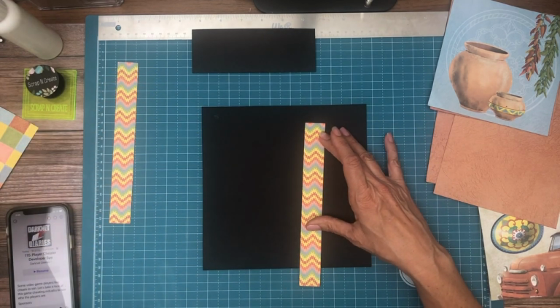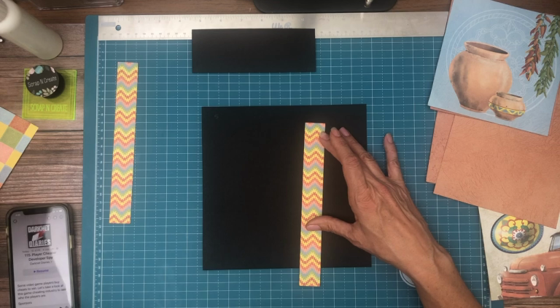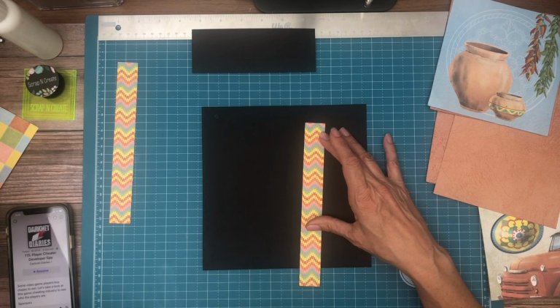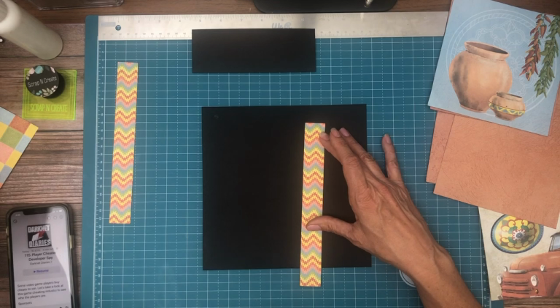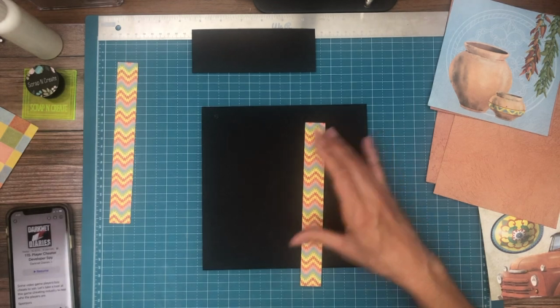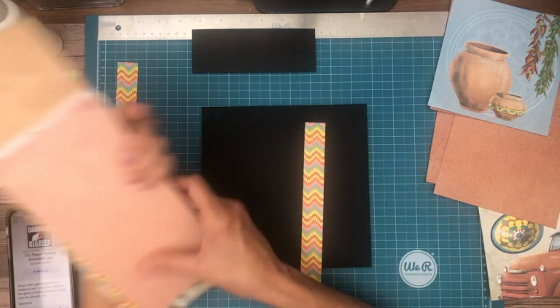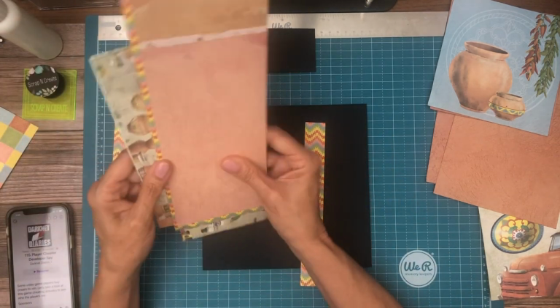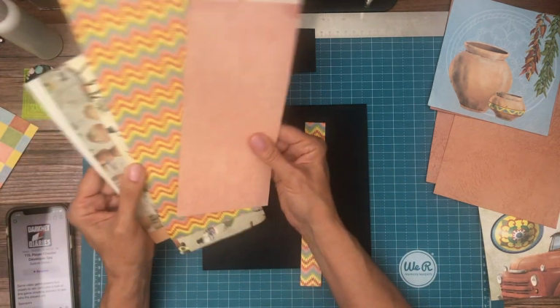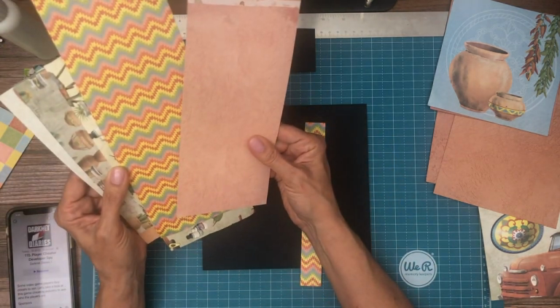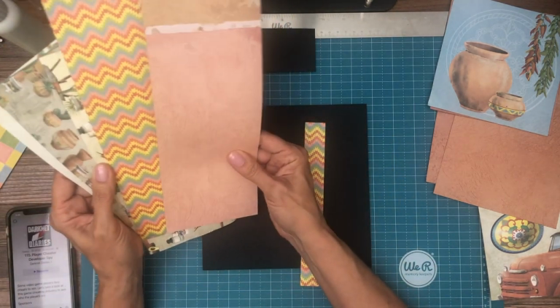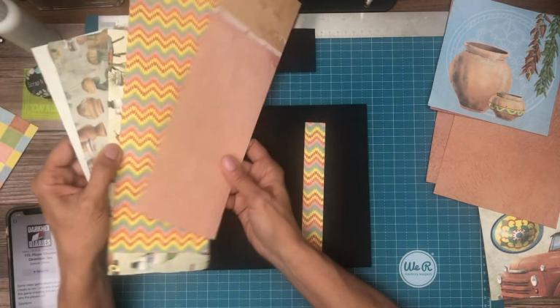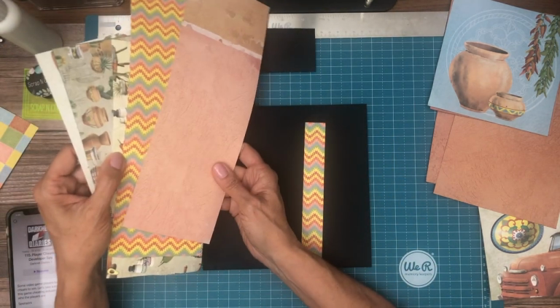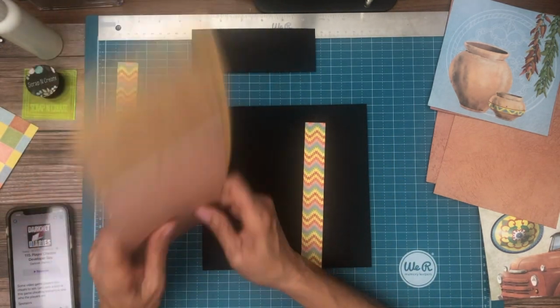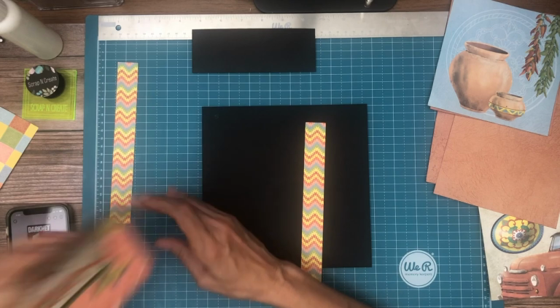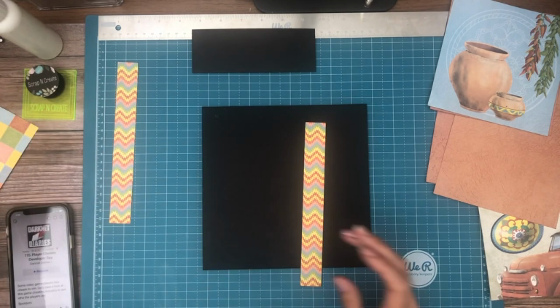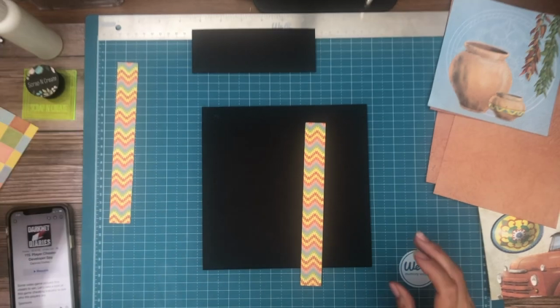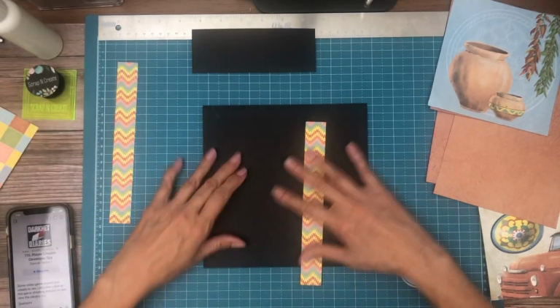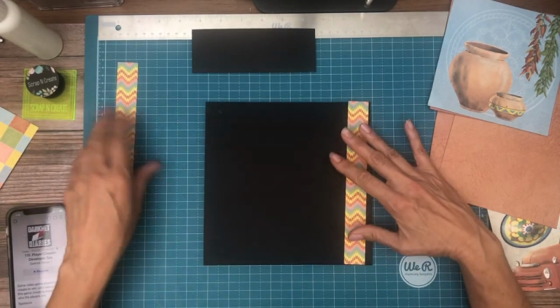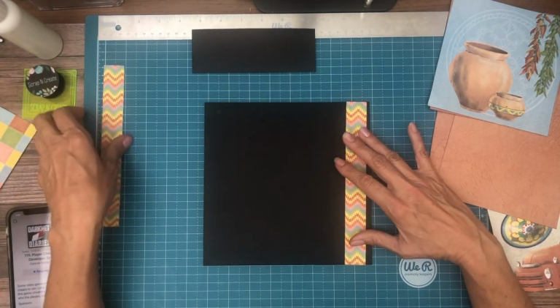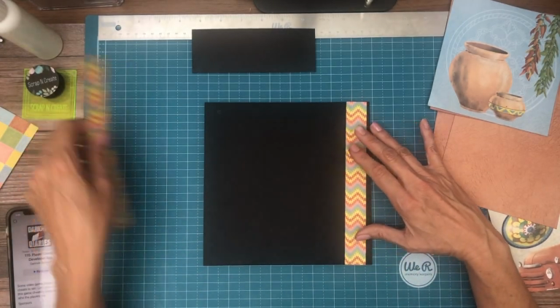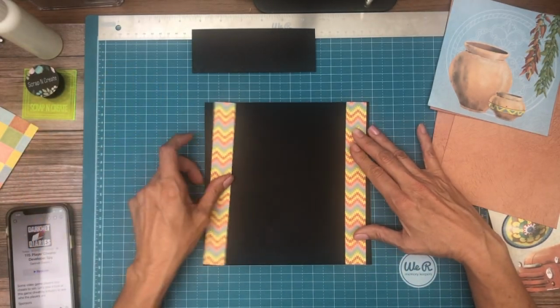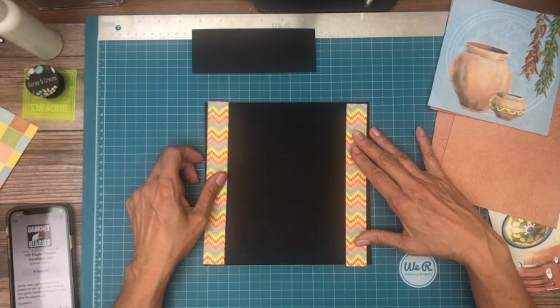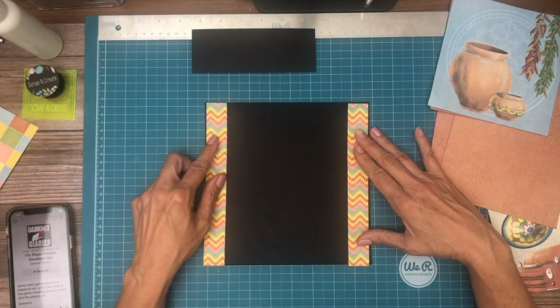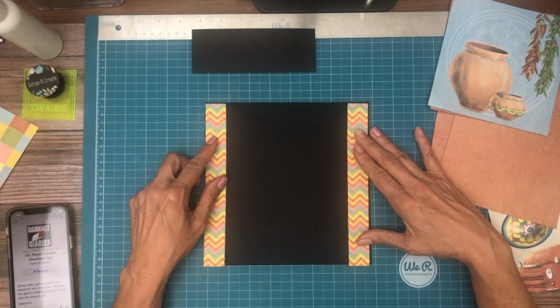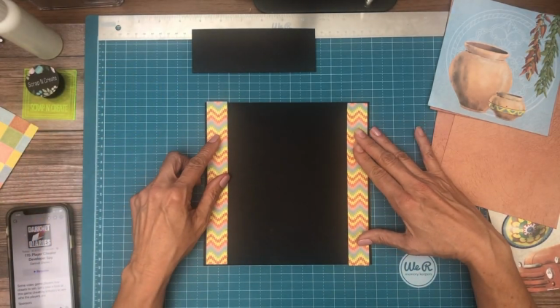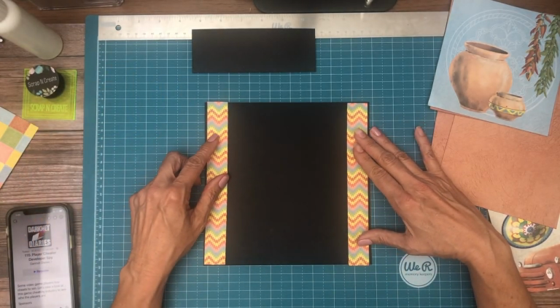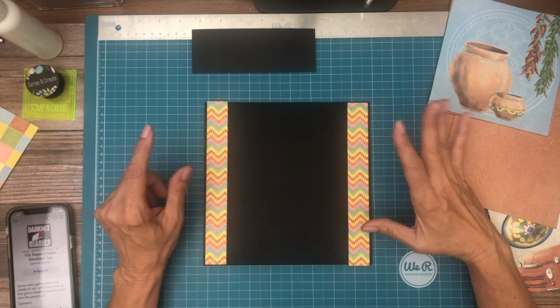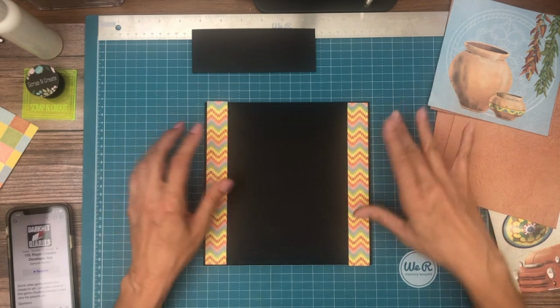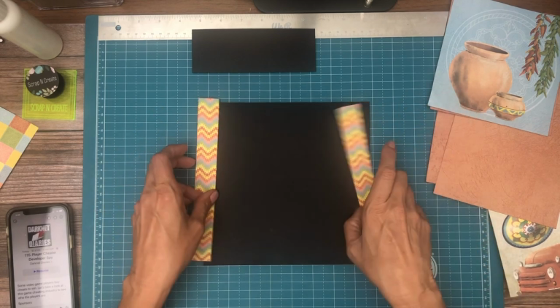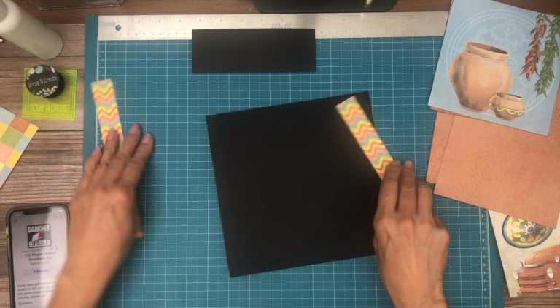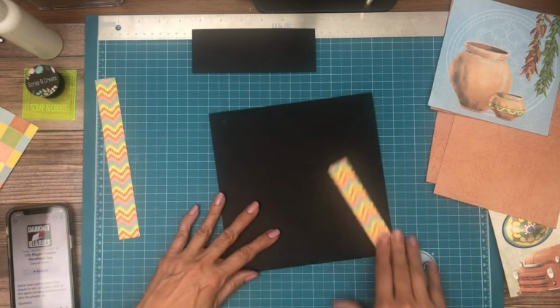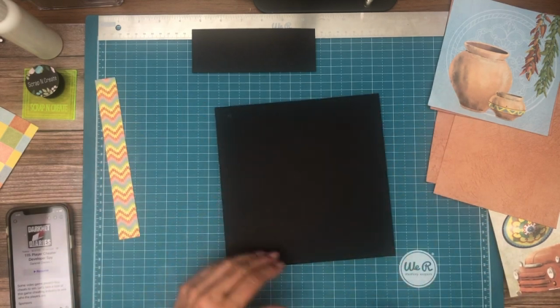It is definitely the 12 by 12 — there's a strip of it. So those are going to go left and right. But first we're going to install our flaps.